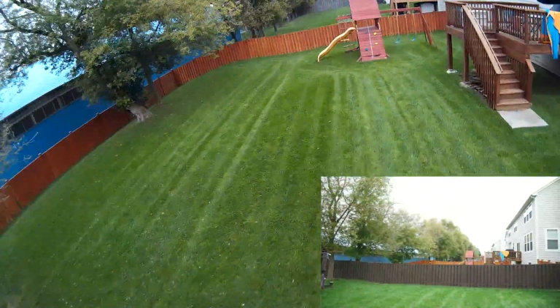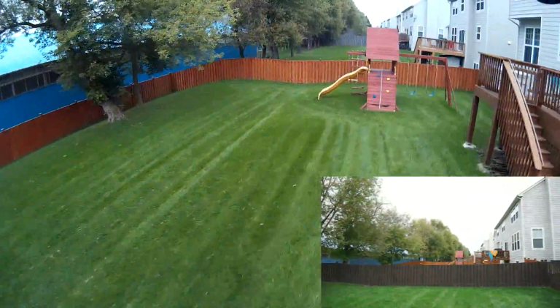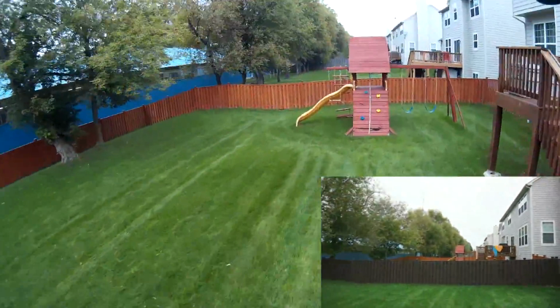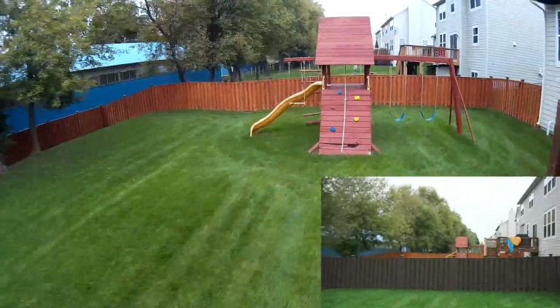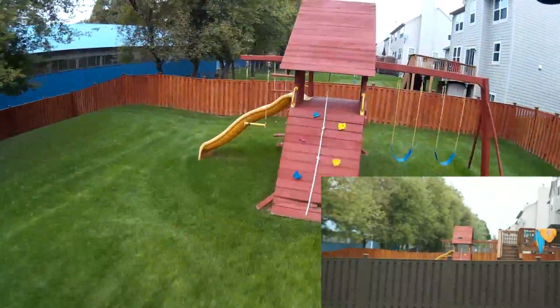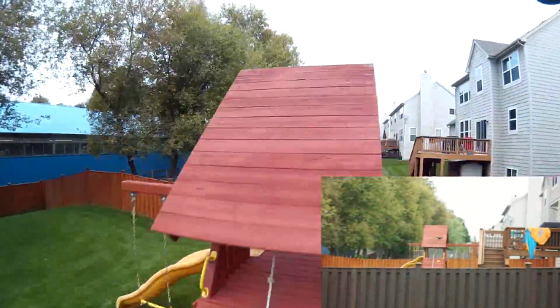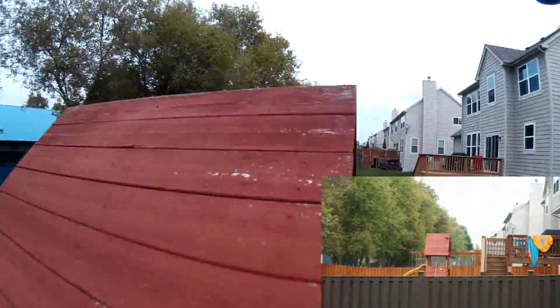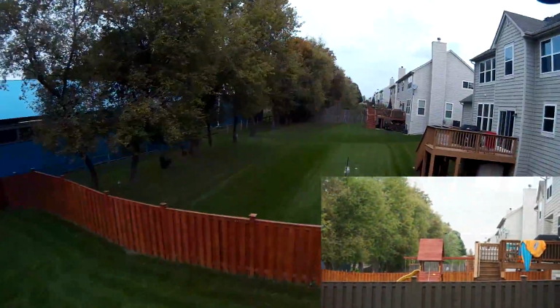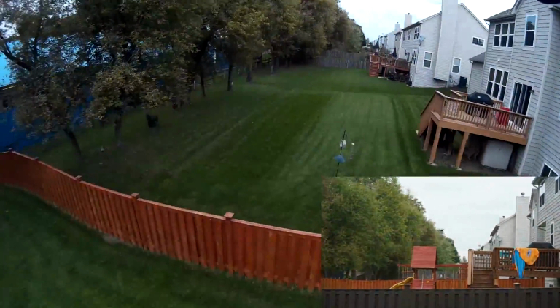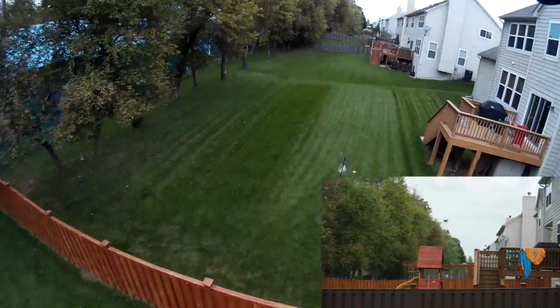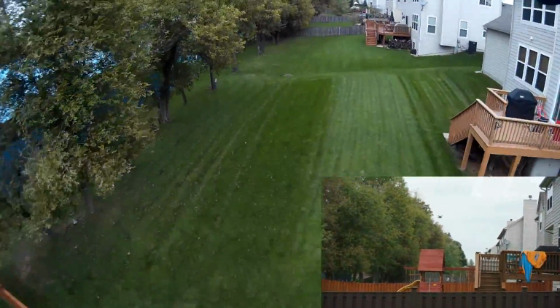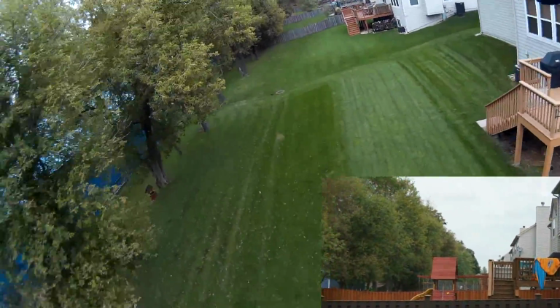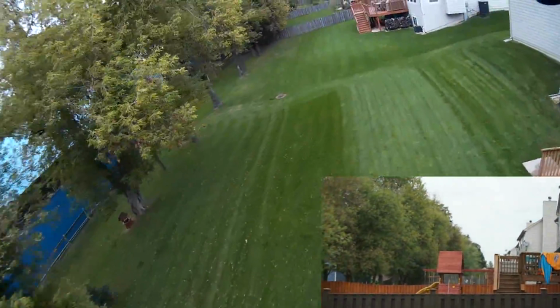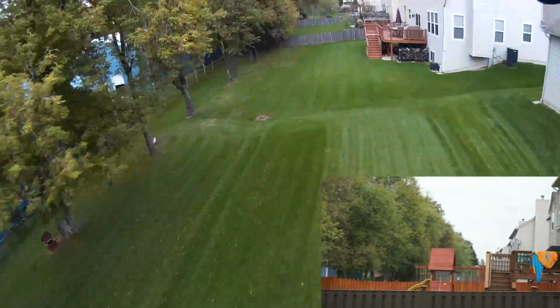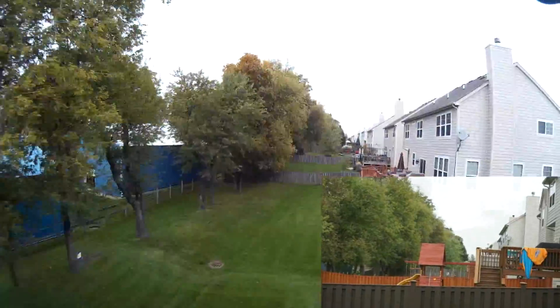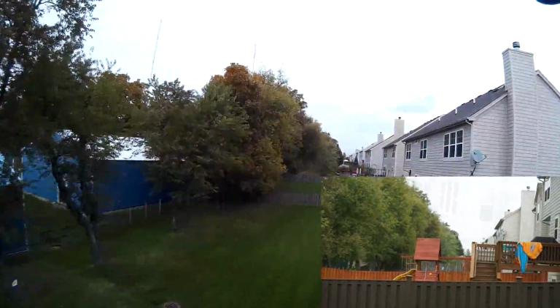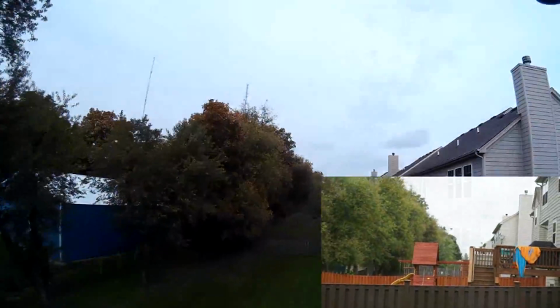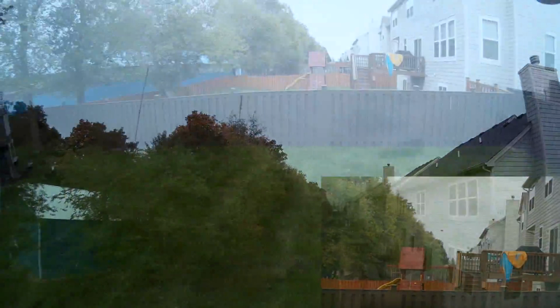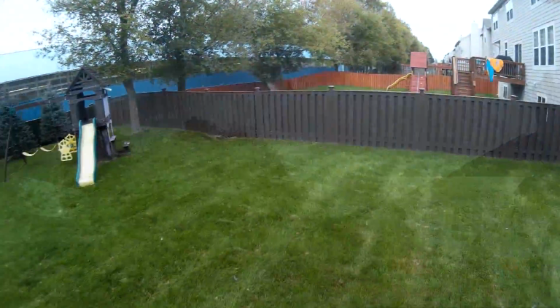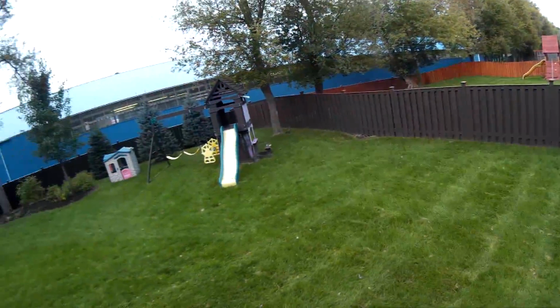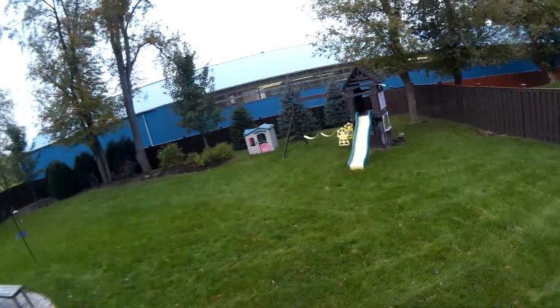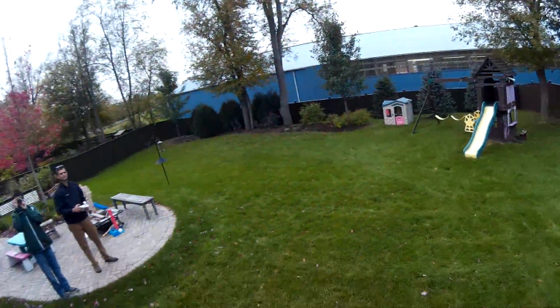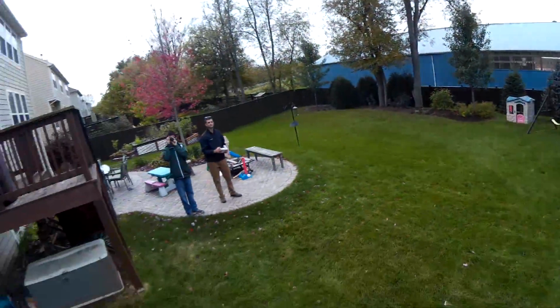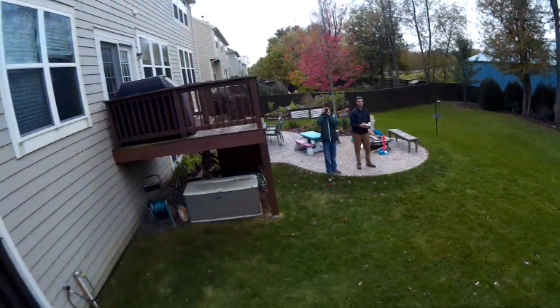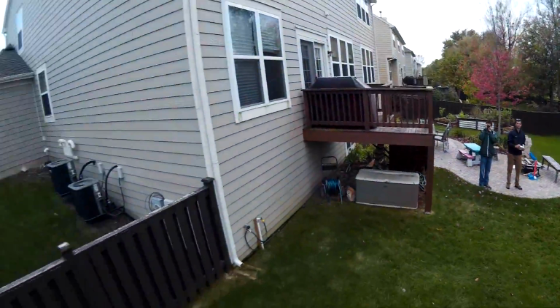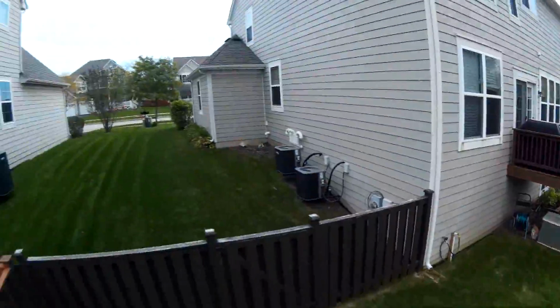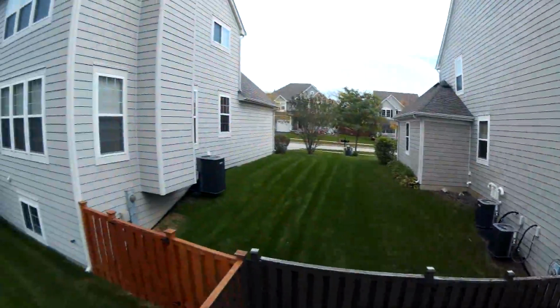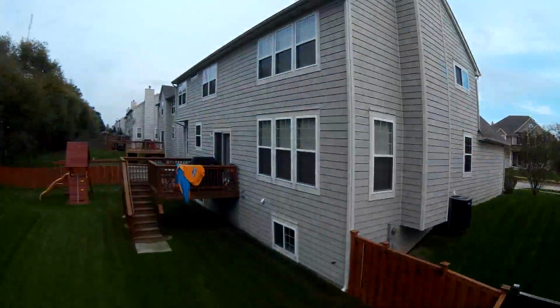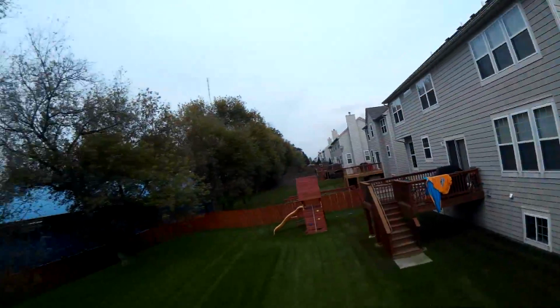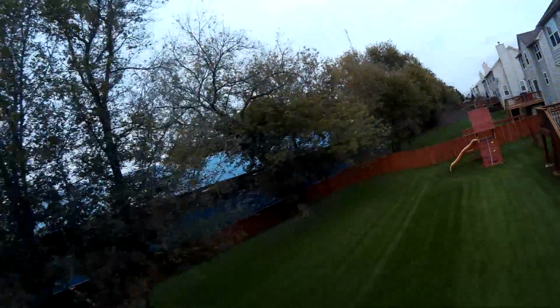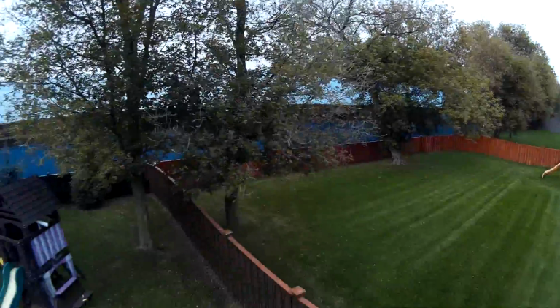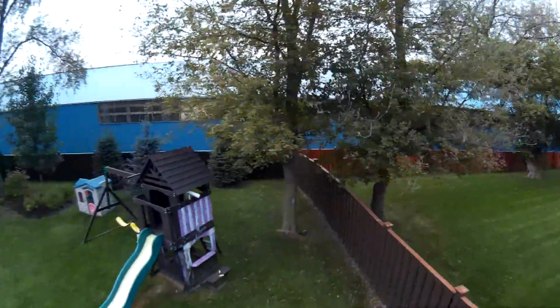Here we're going to take a slightly different shot, really buzzing that place, and take you out with a little spinning footage in the yard. This has been Half Chrome Drones — thanks for watching and come check out some of our other videos.